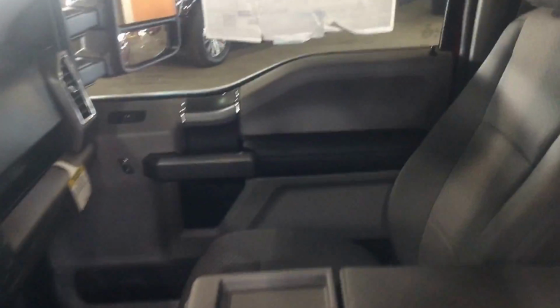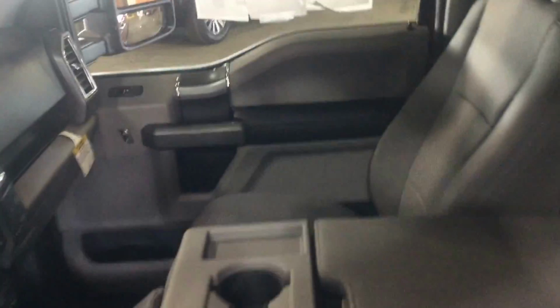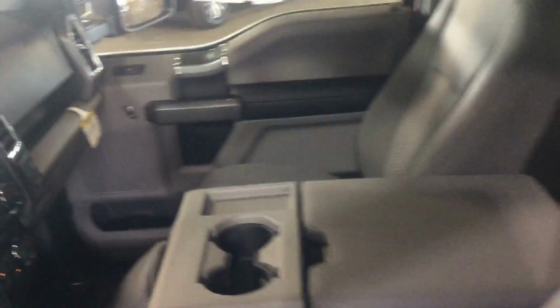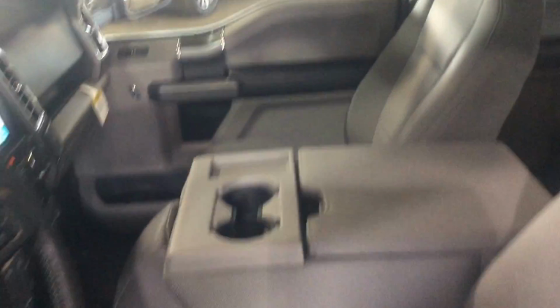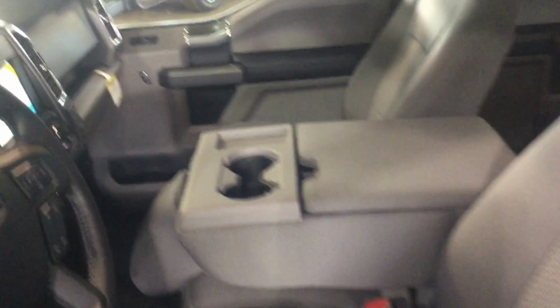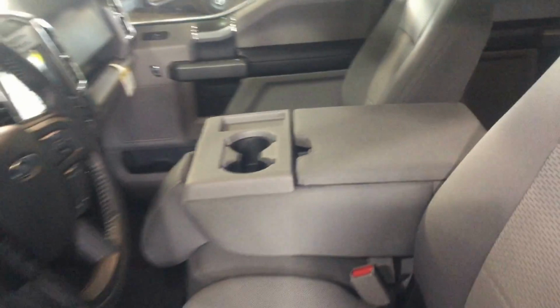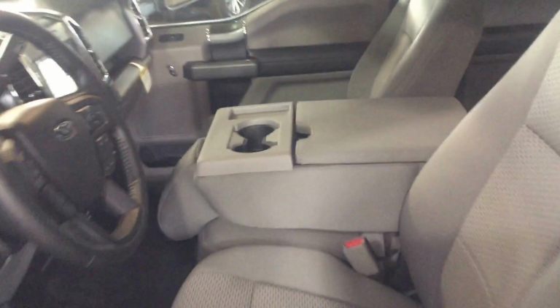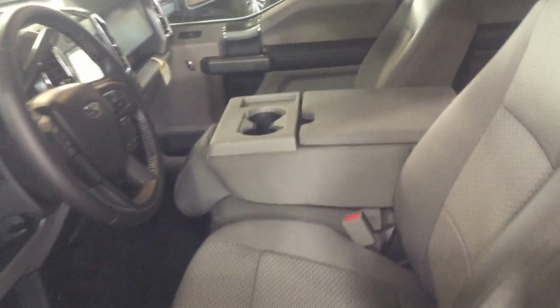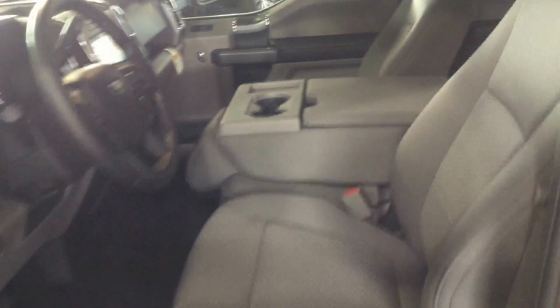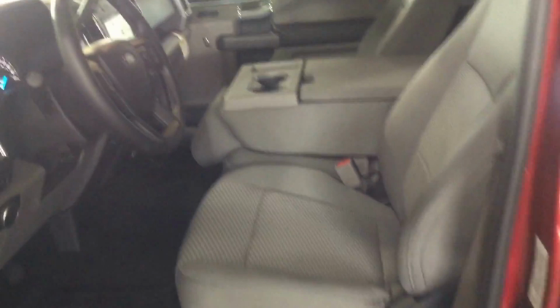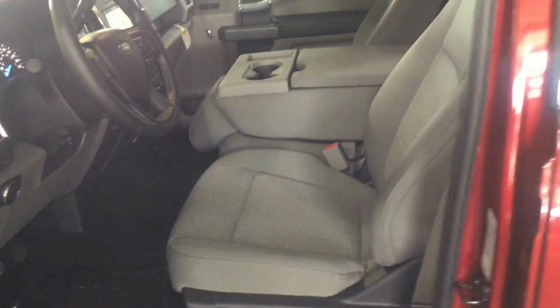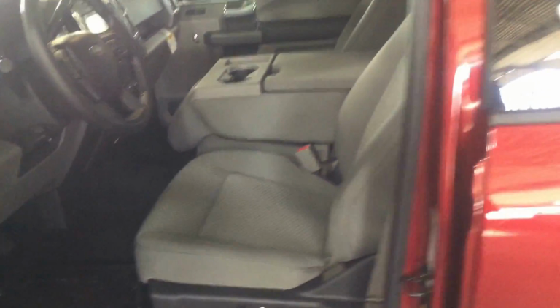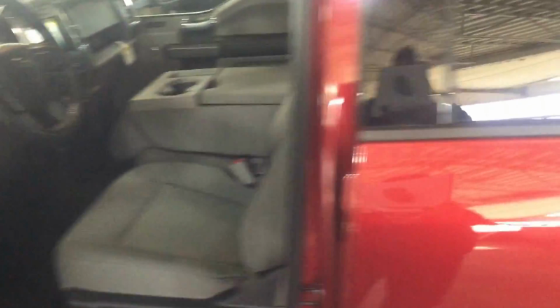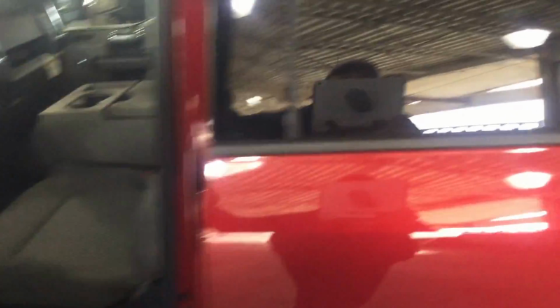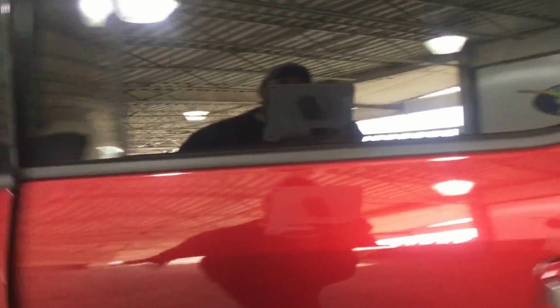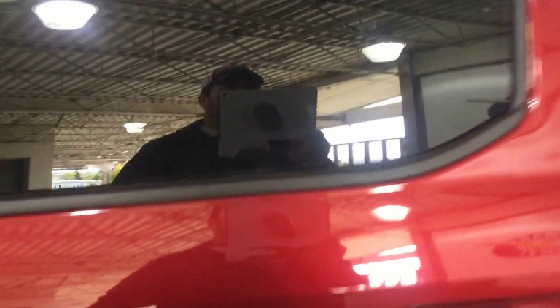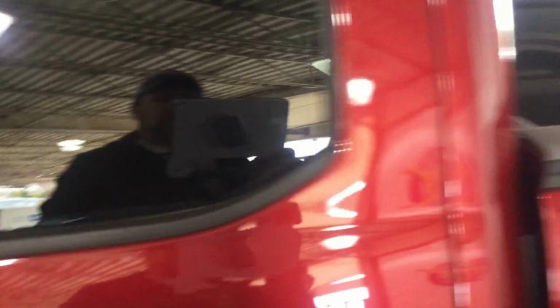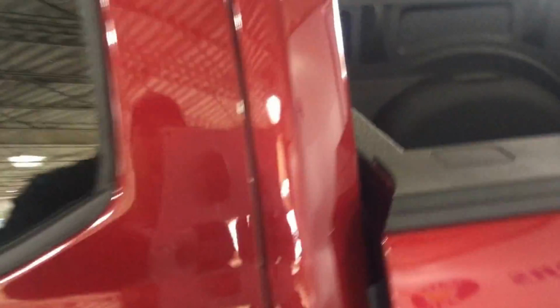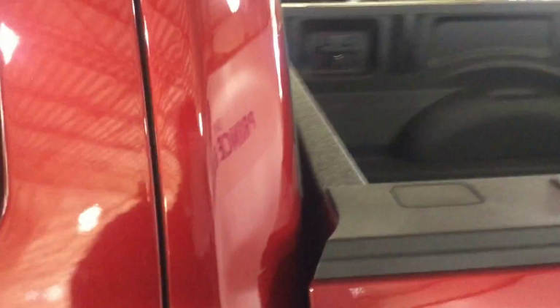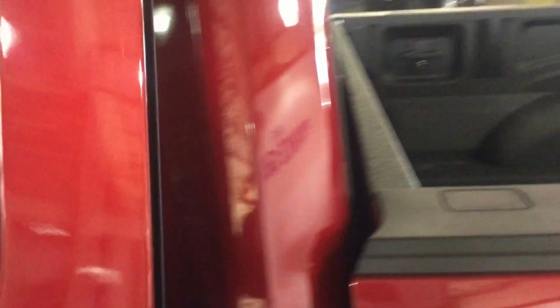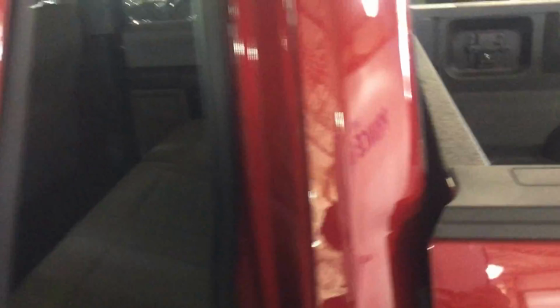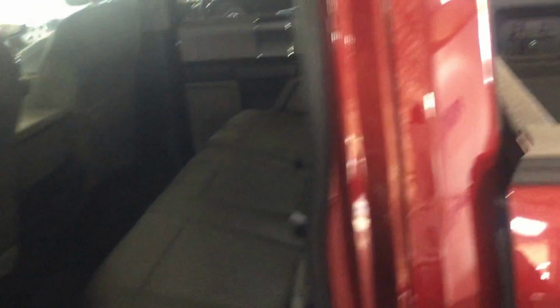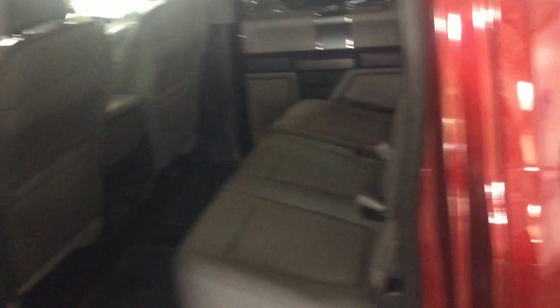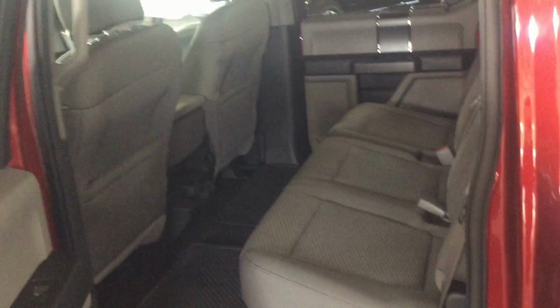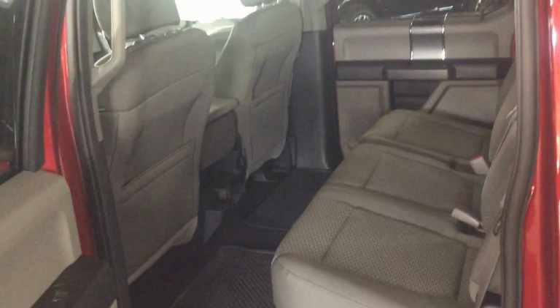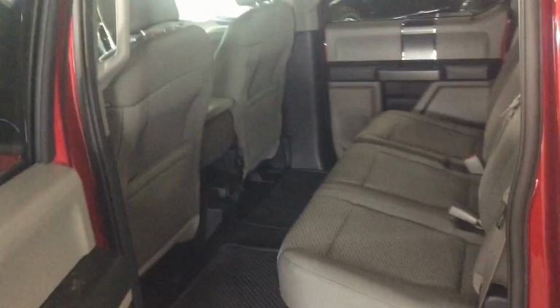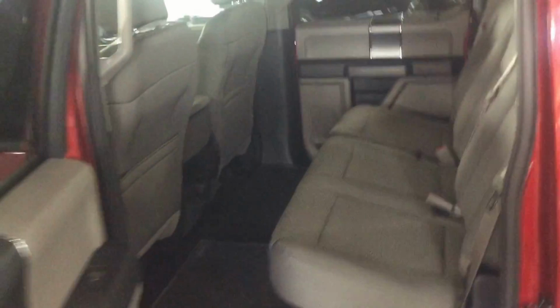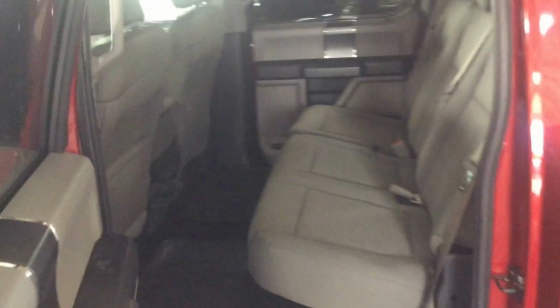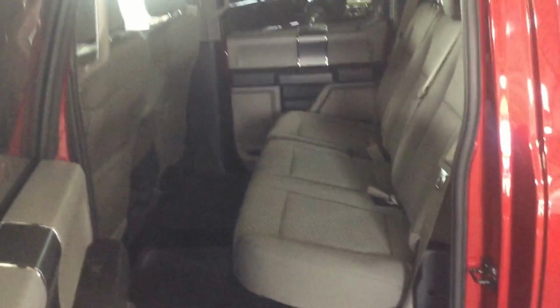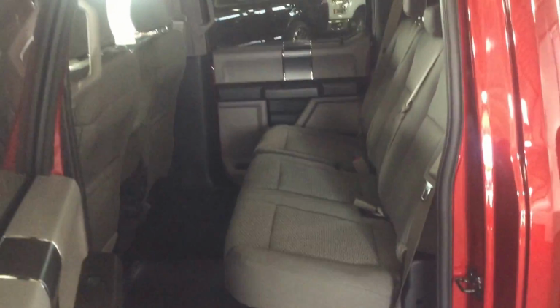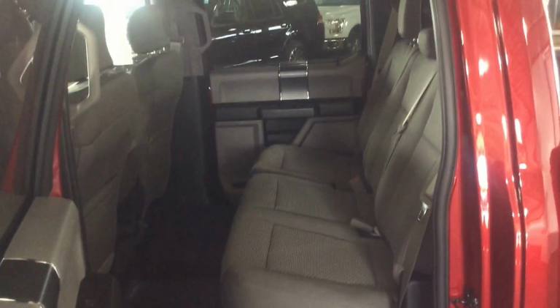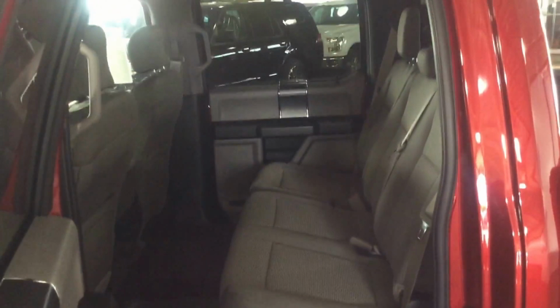It's a very spacious vehicle, as you can see. Check in the back here and have a look — again, very, very spacious.